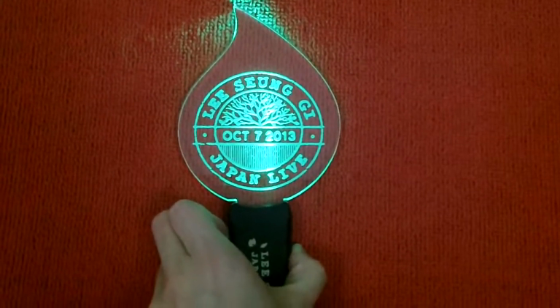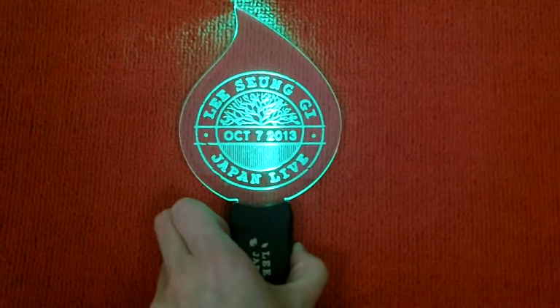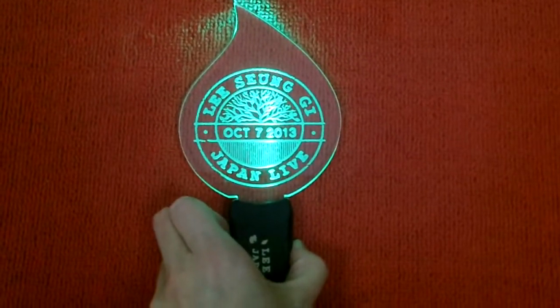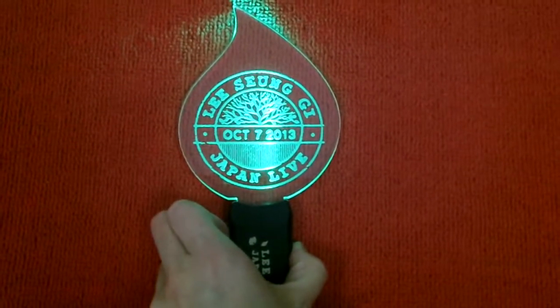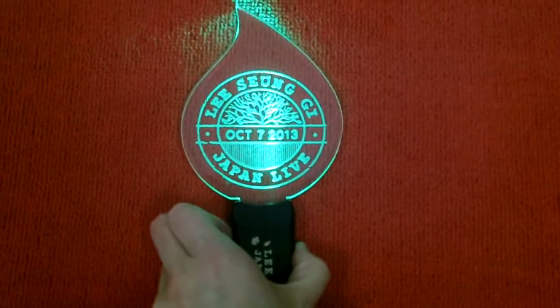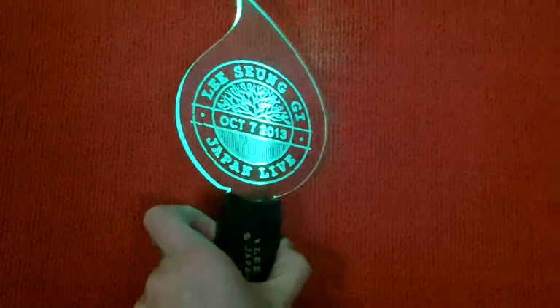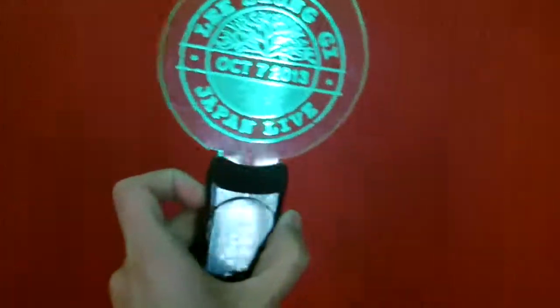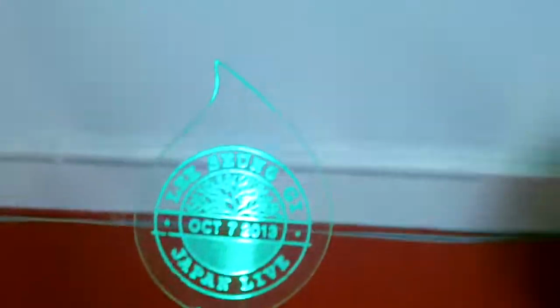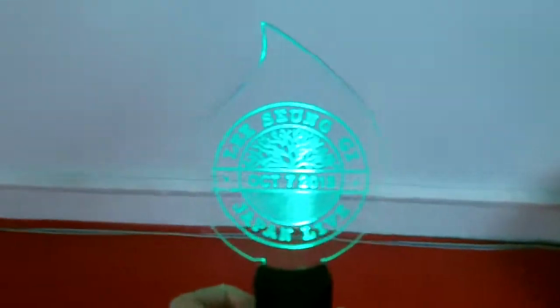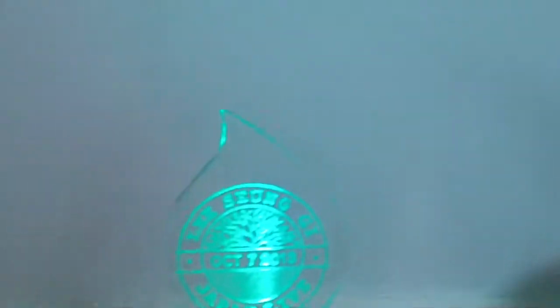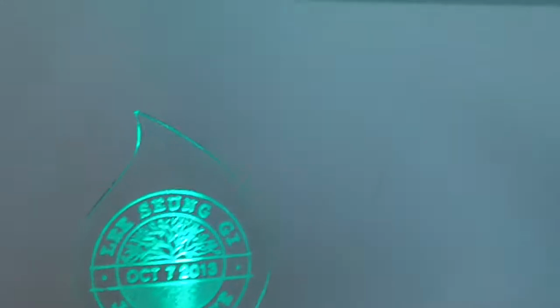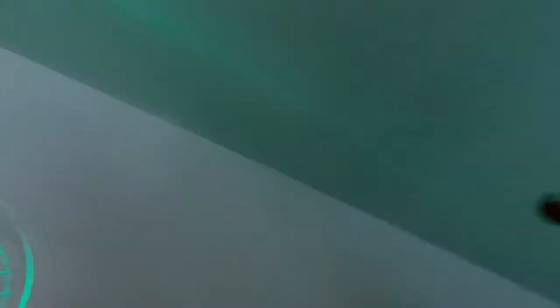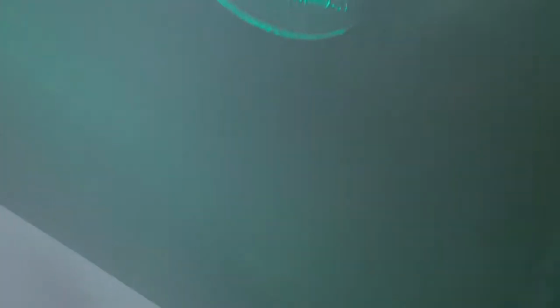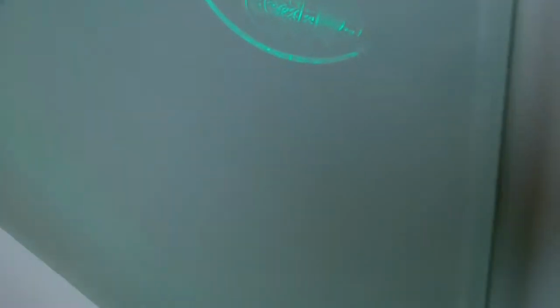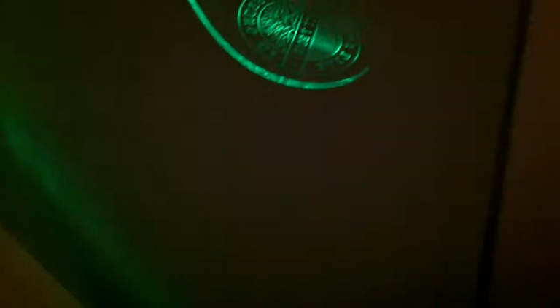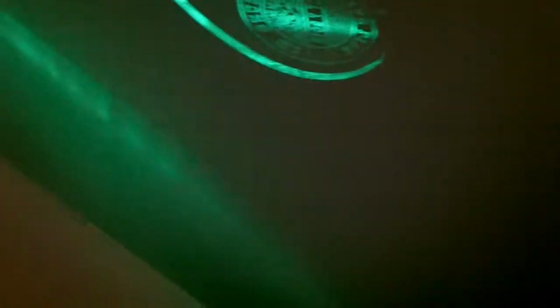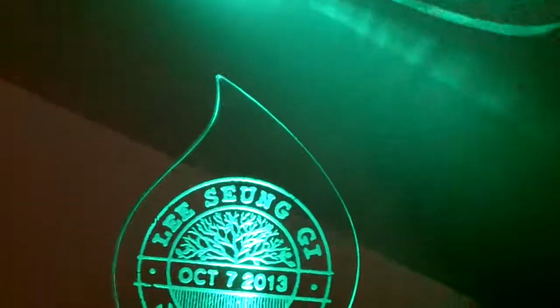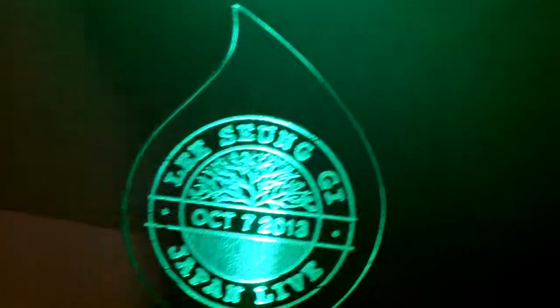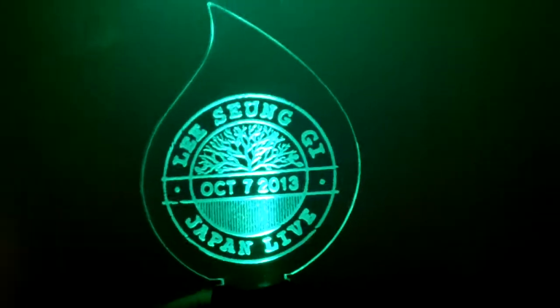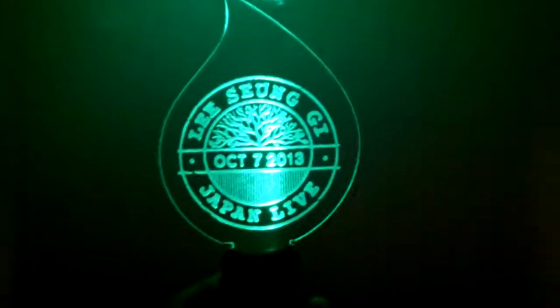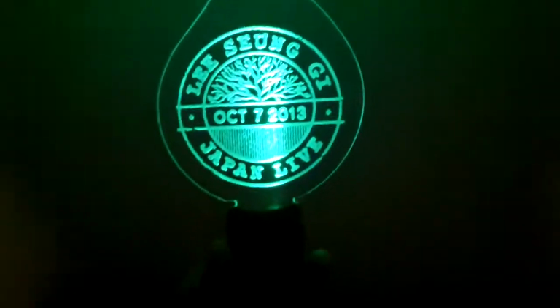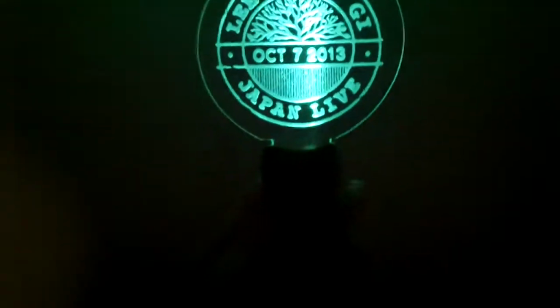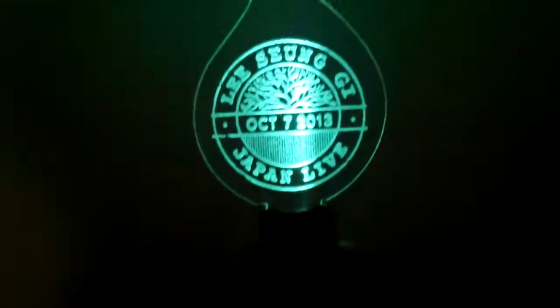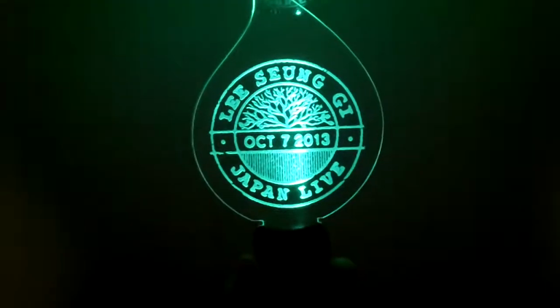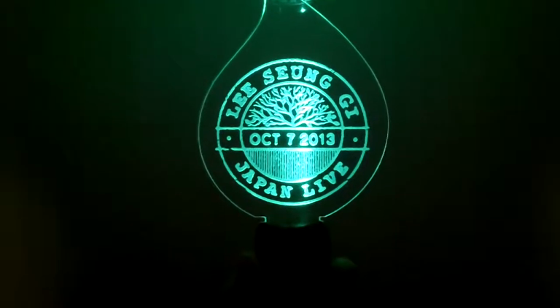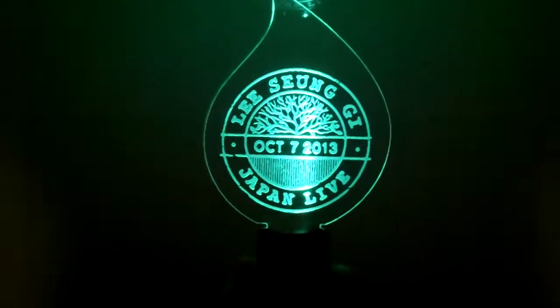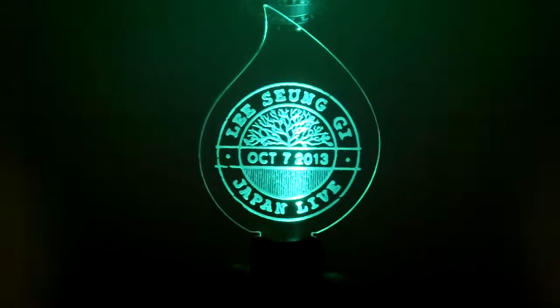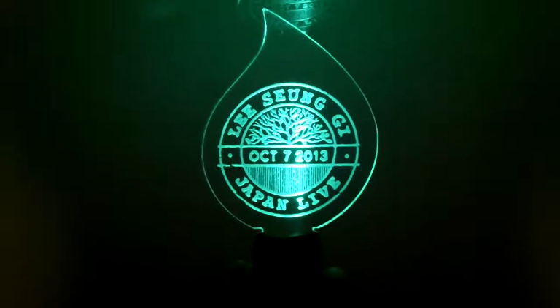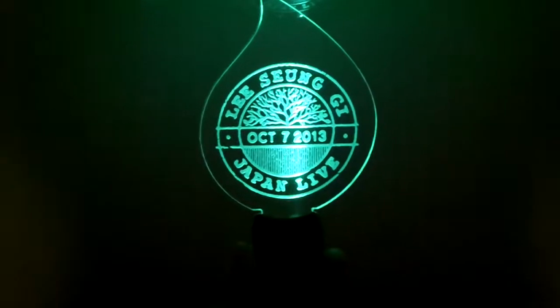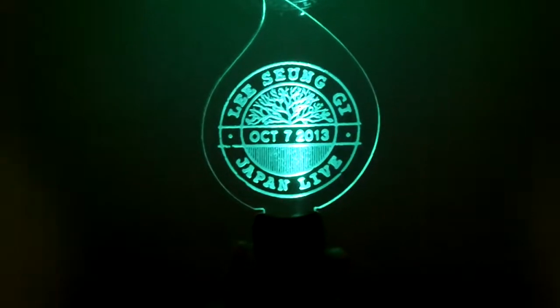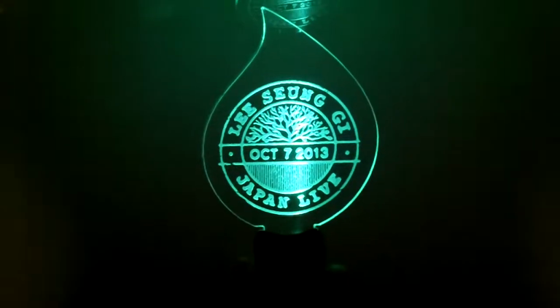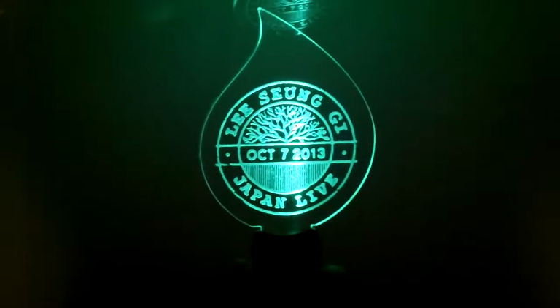Let's turn off the light. Very beautiful, isn't it?